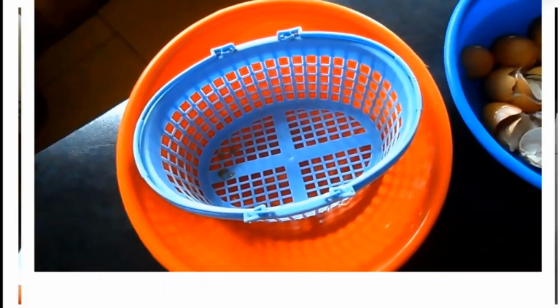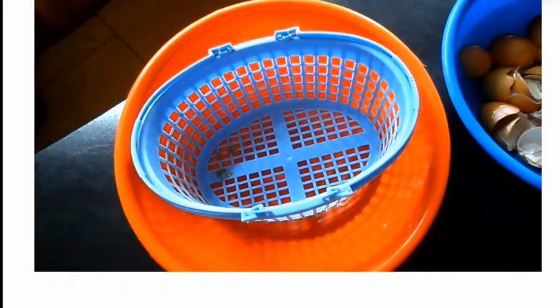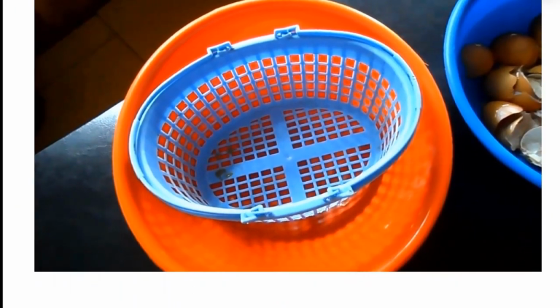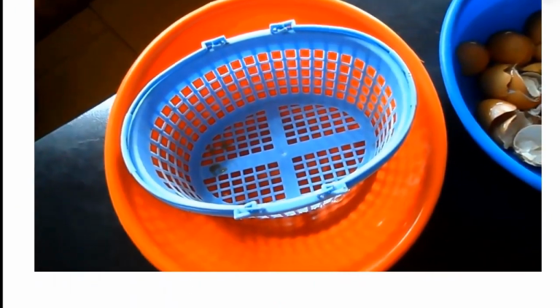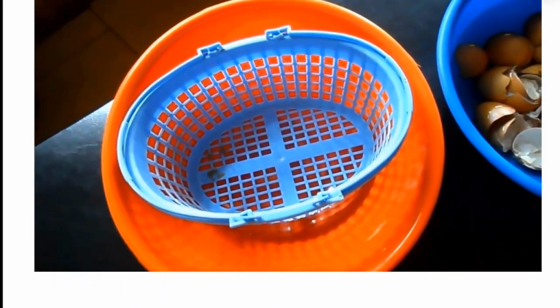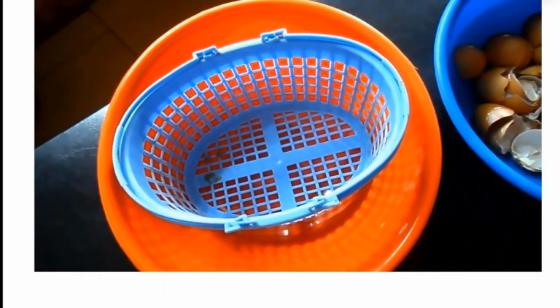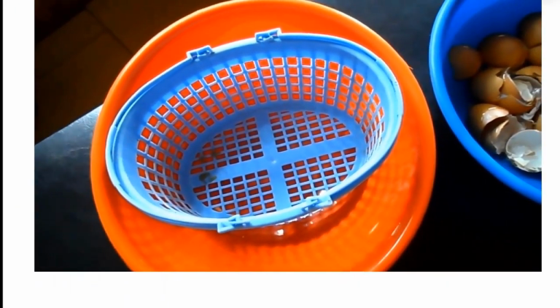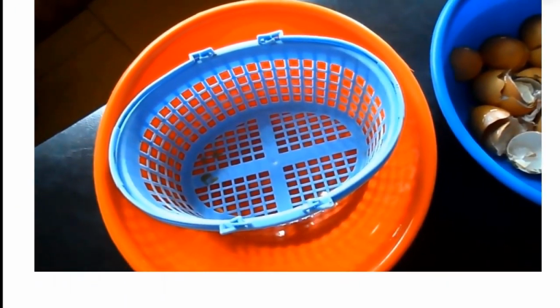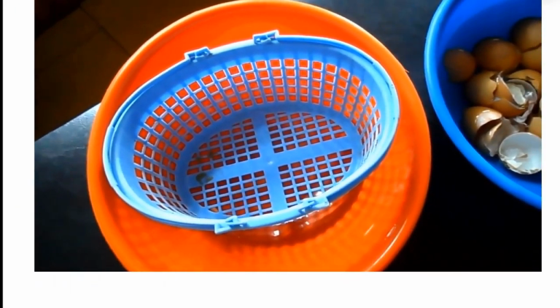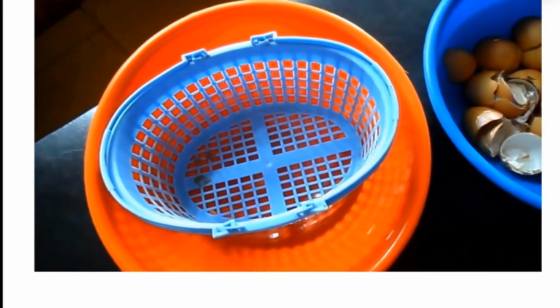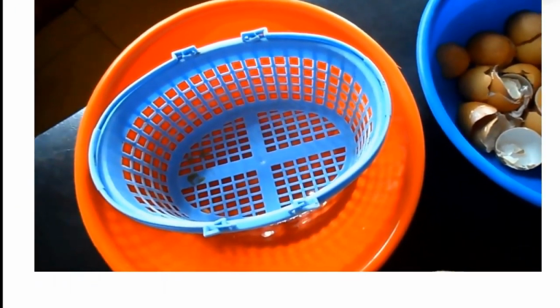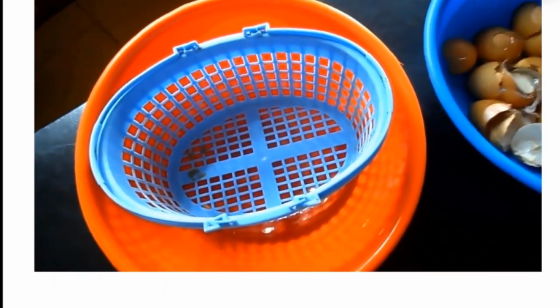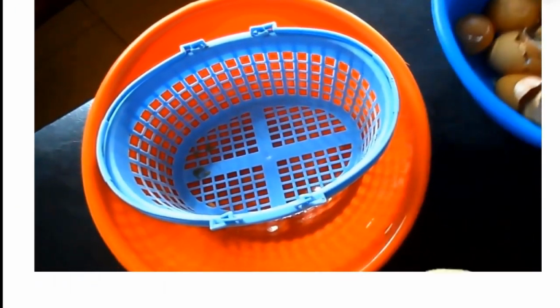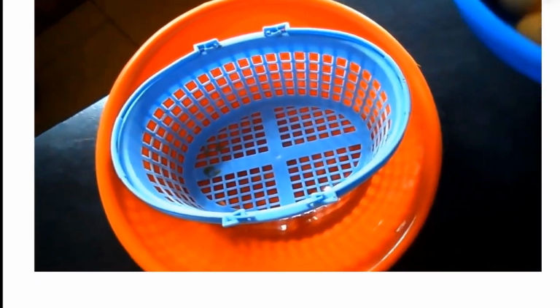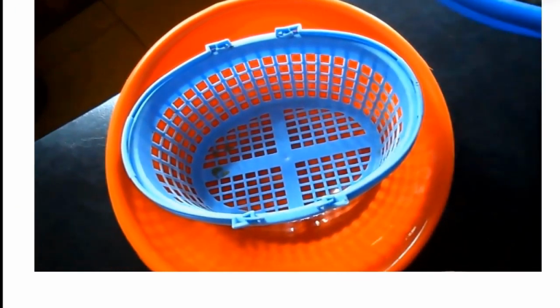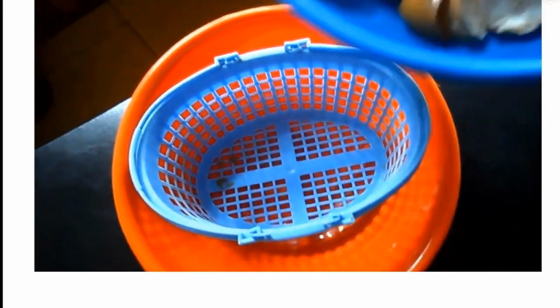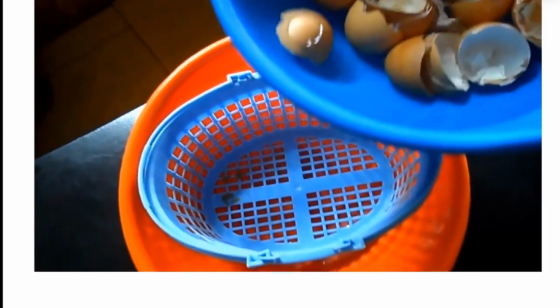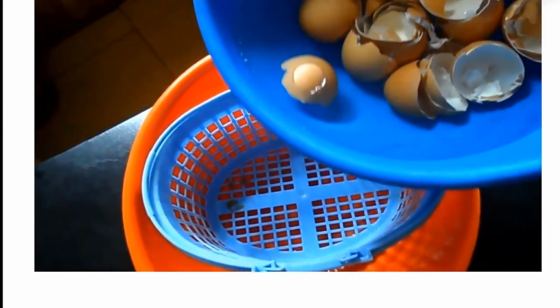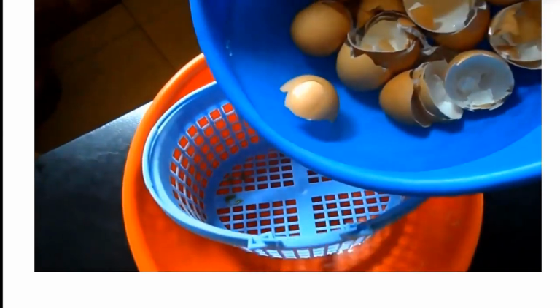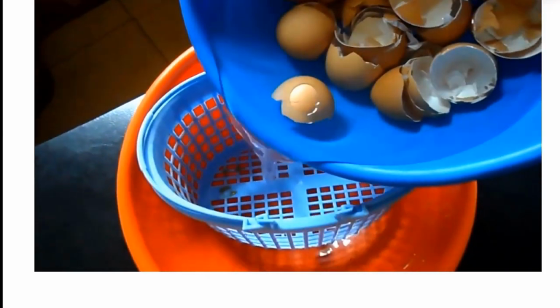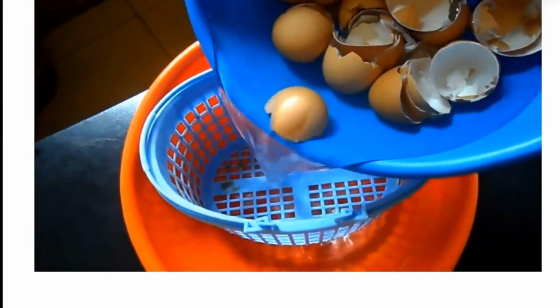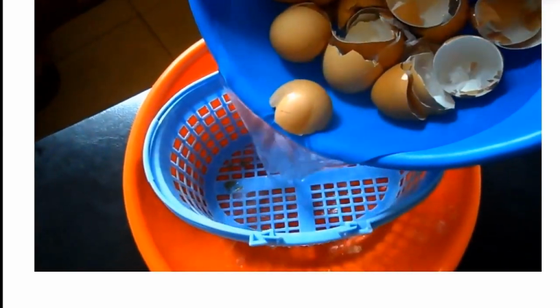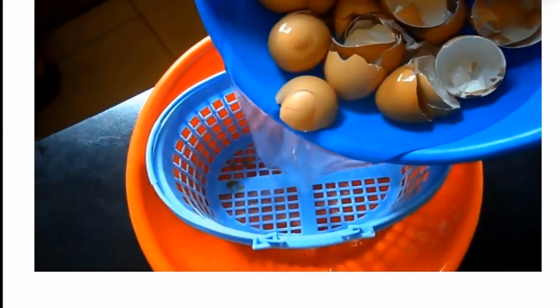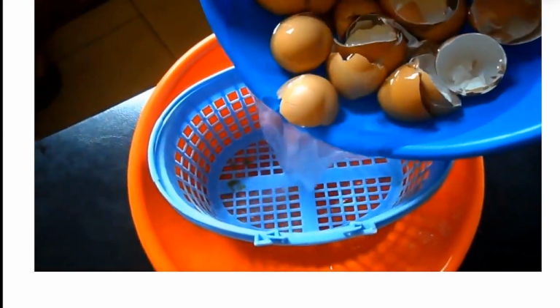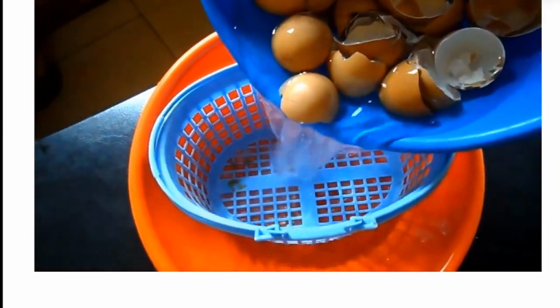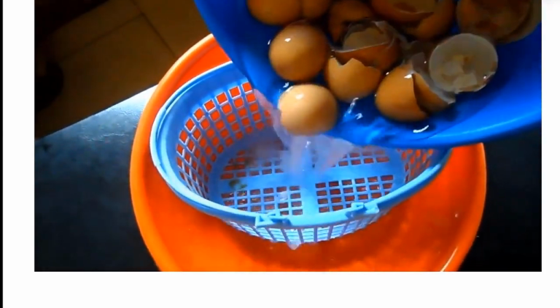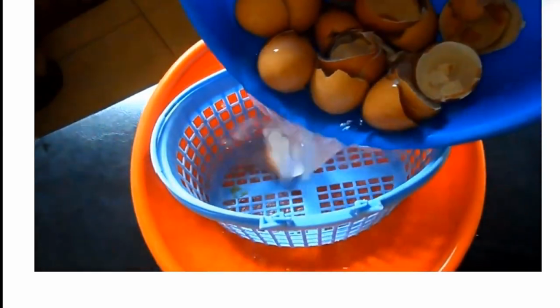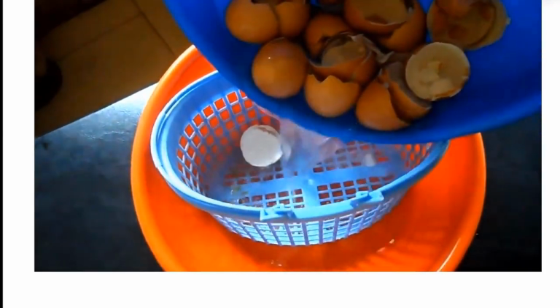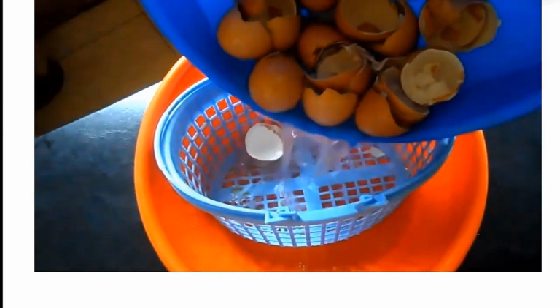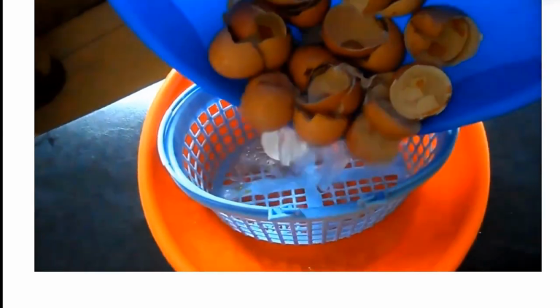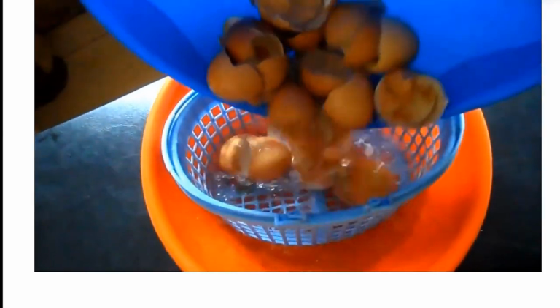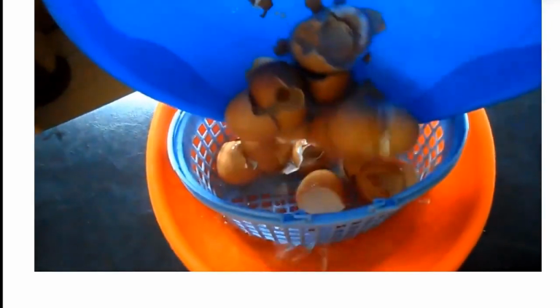Then filter the water away. Allow the eggshell to dry very well. You can dry the eggshell in the sun or in the oven.